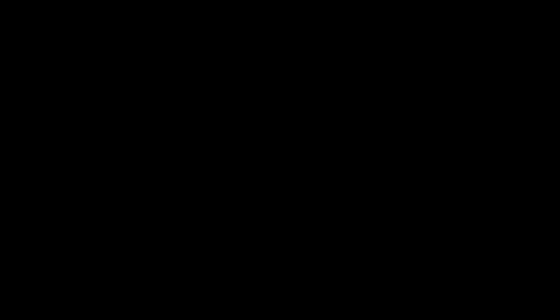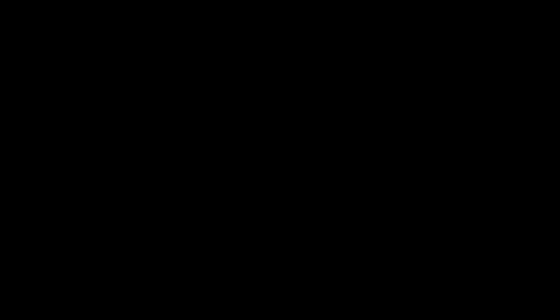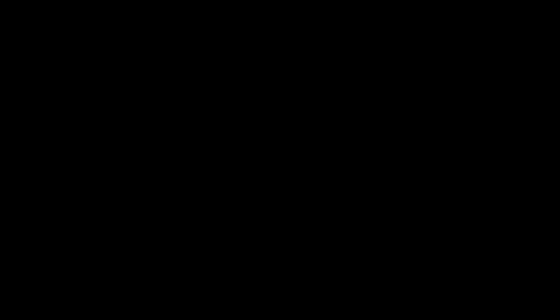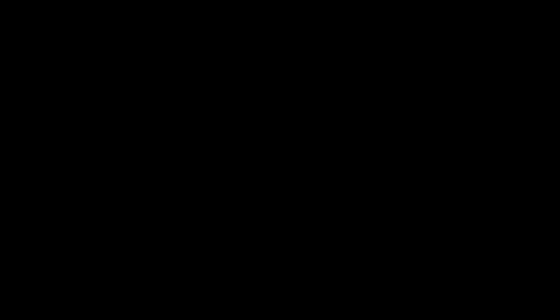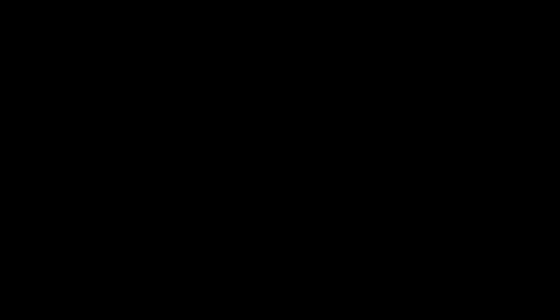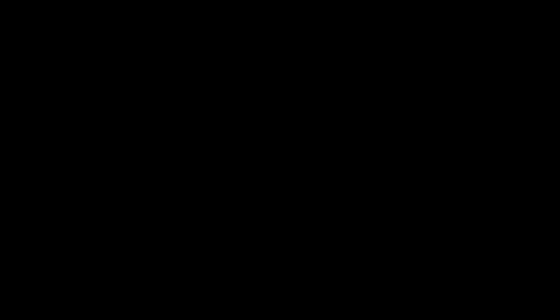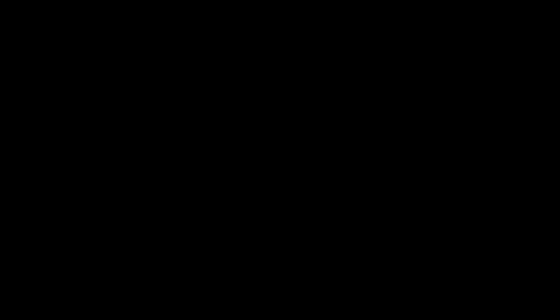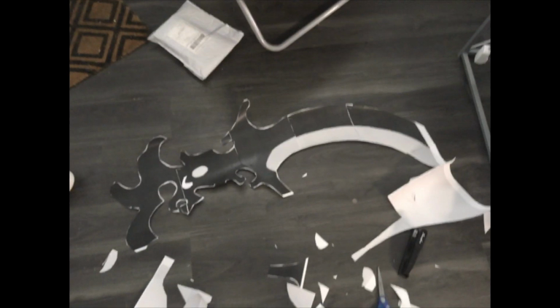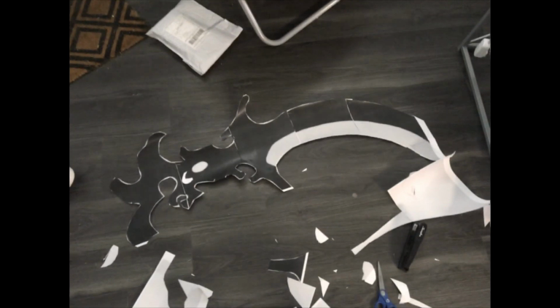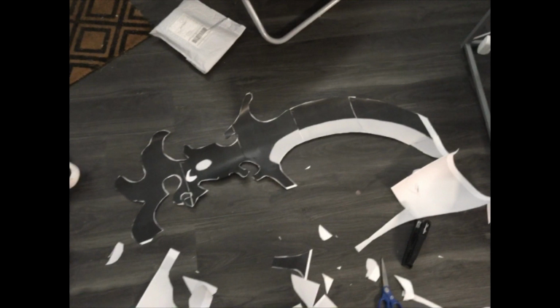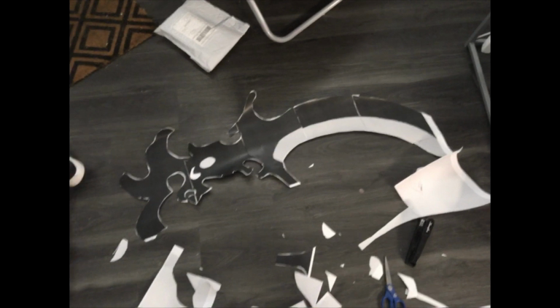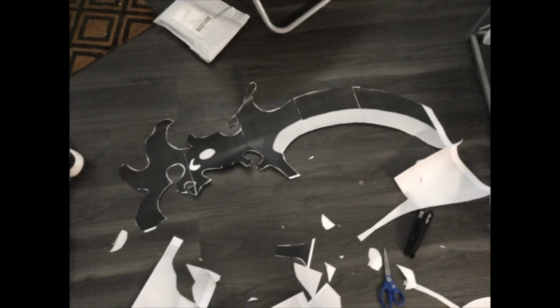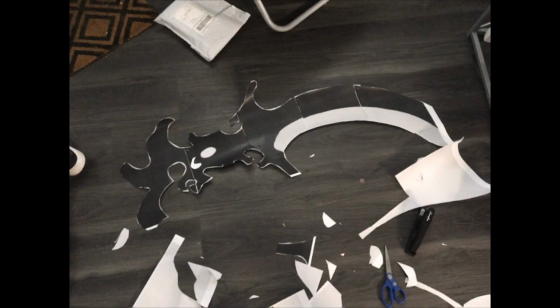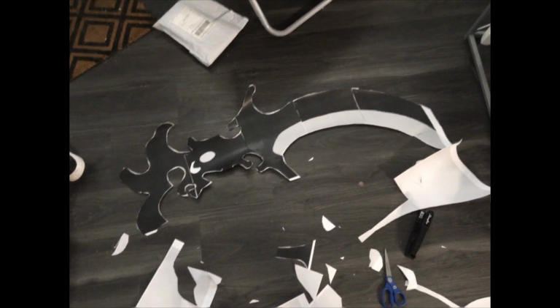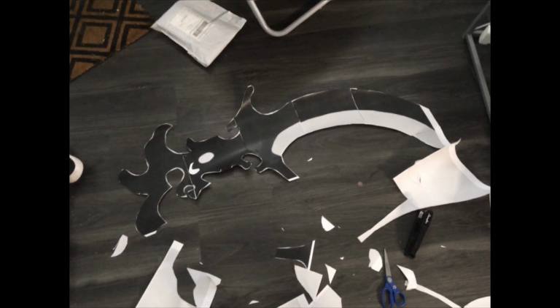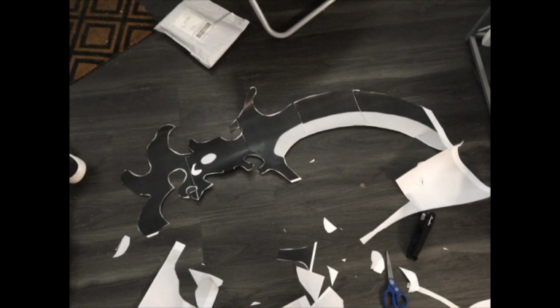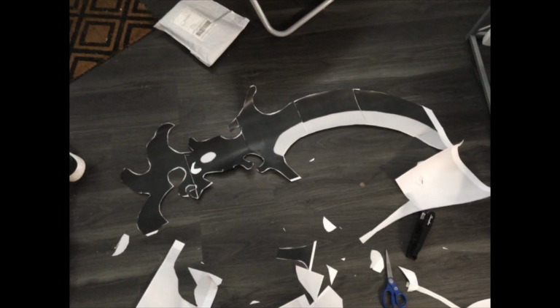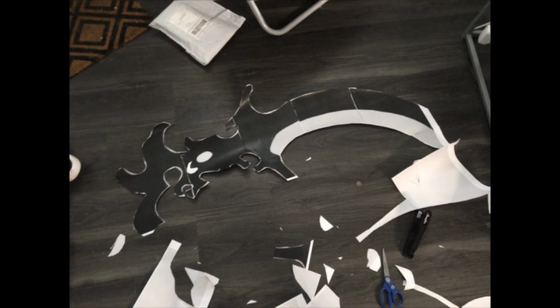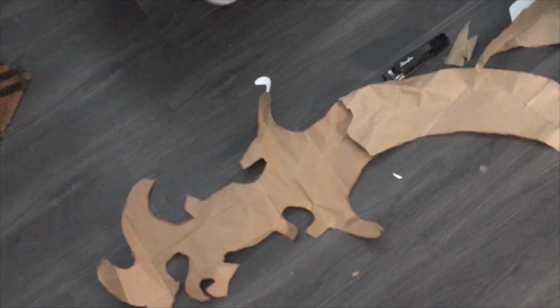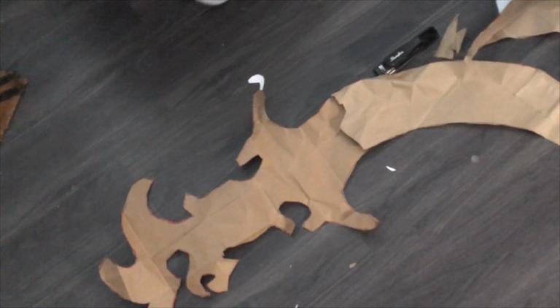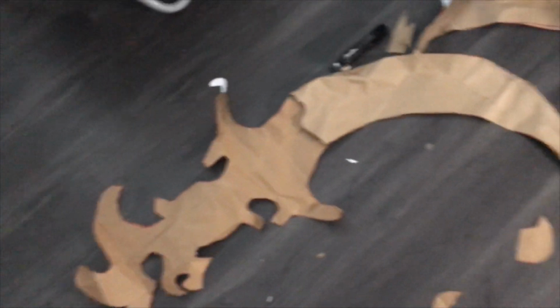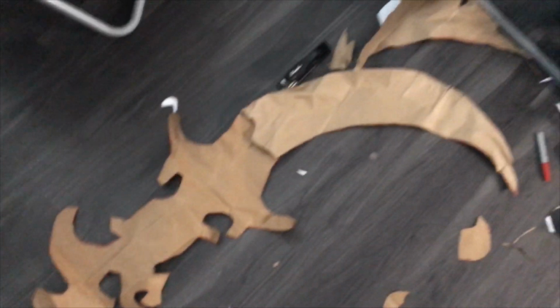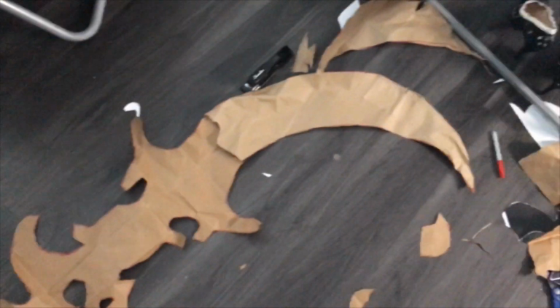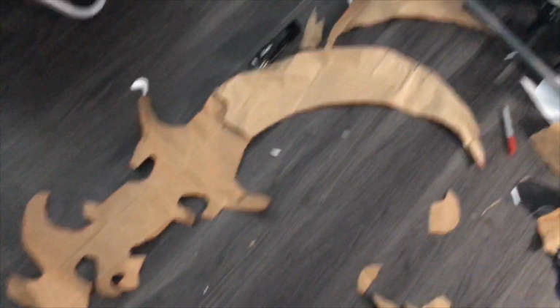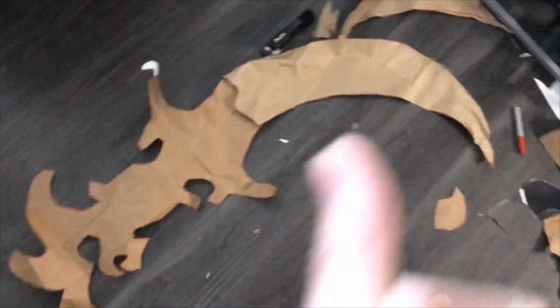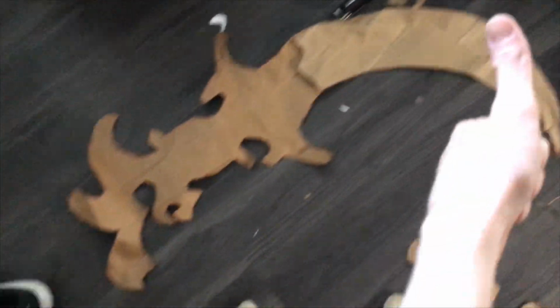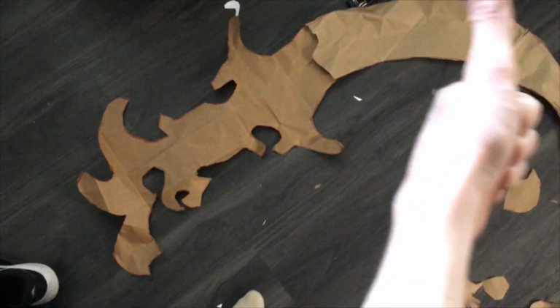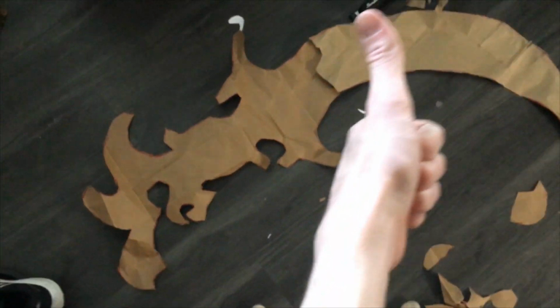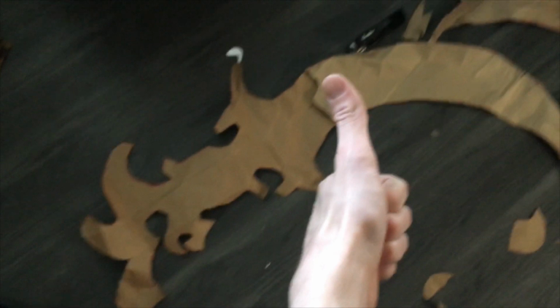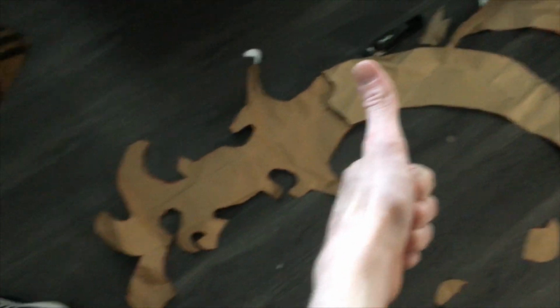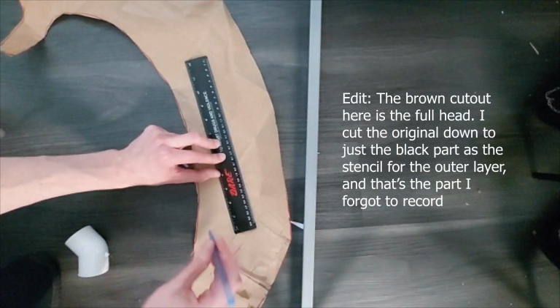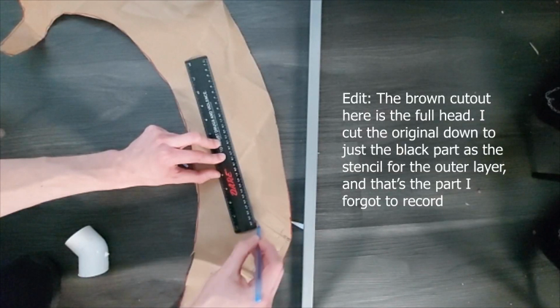Definitely not because I forgot to record it - I made a copy of just the black part of the pattern for the outer layers, so I took some measurements and got to work.